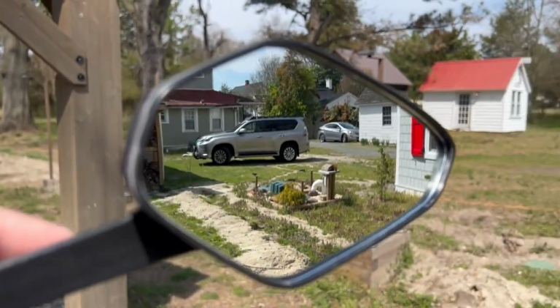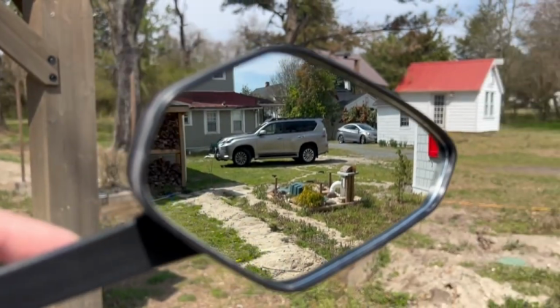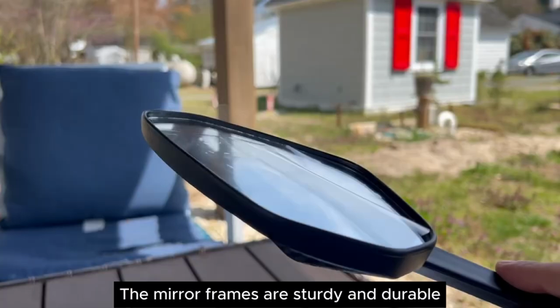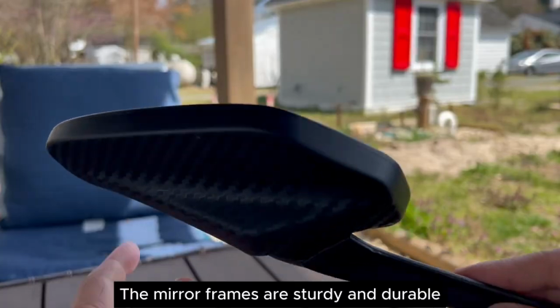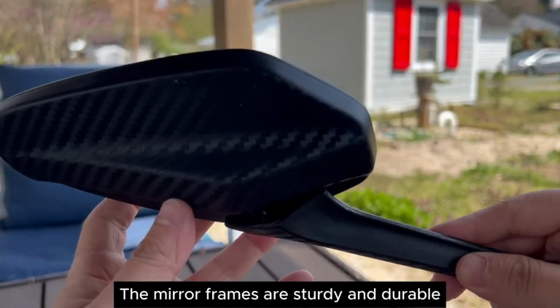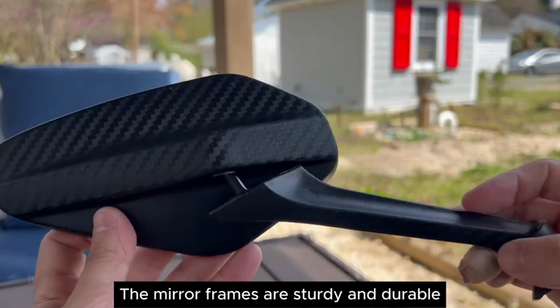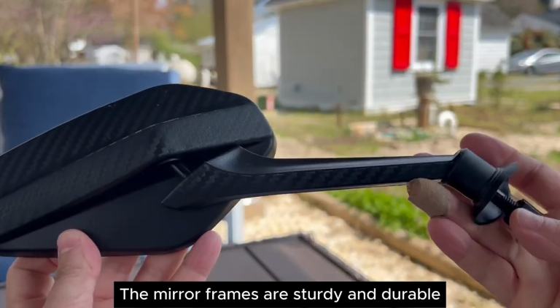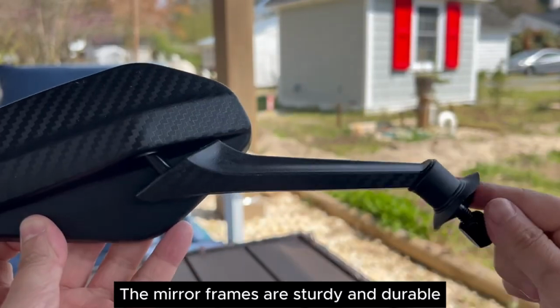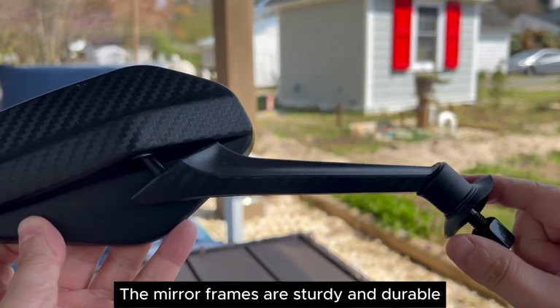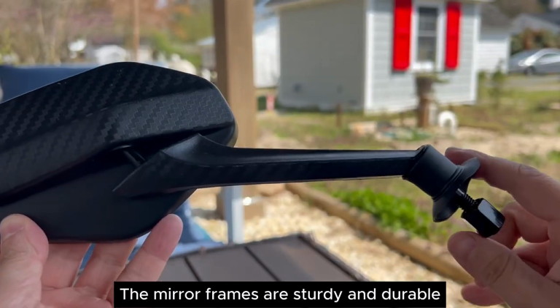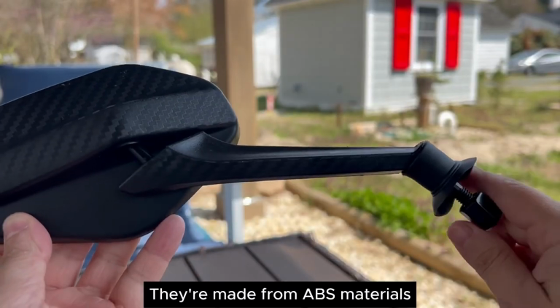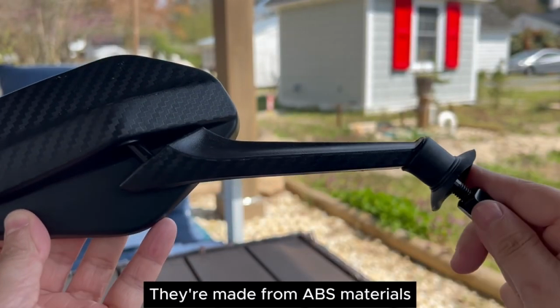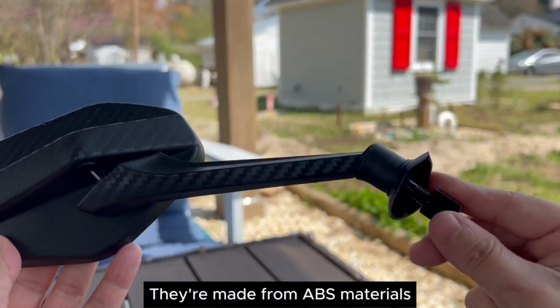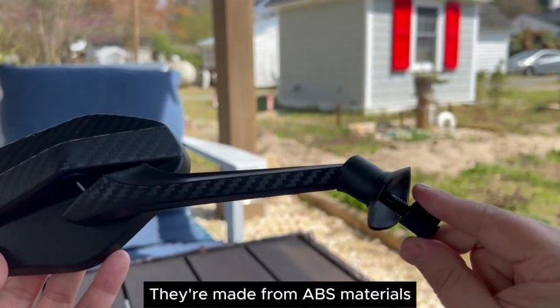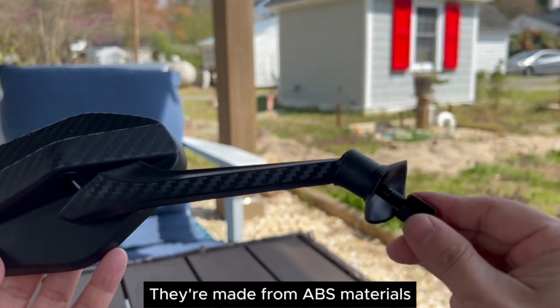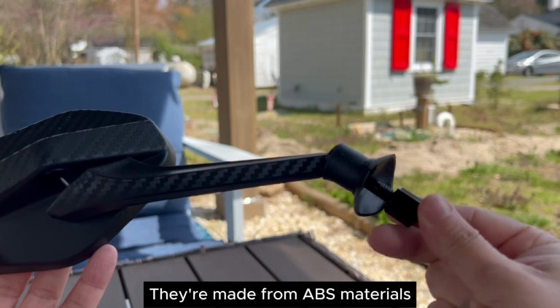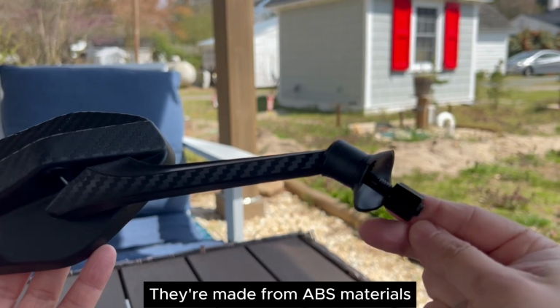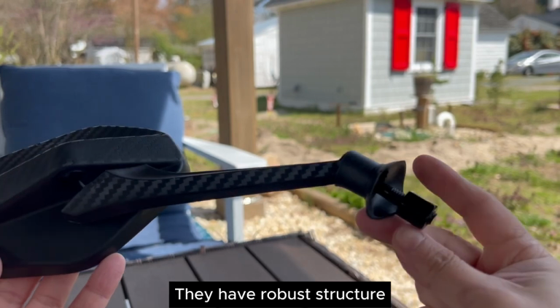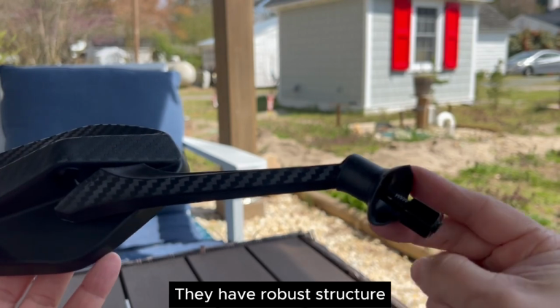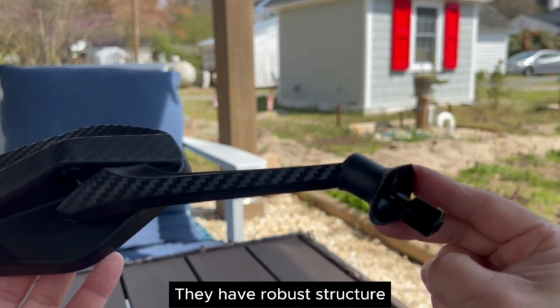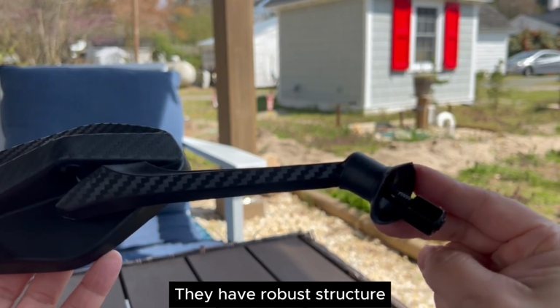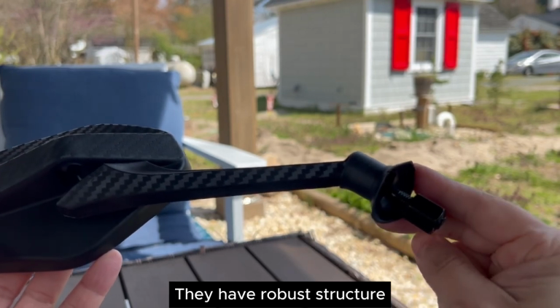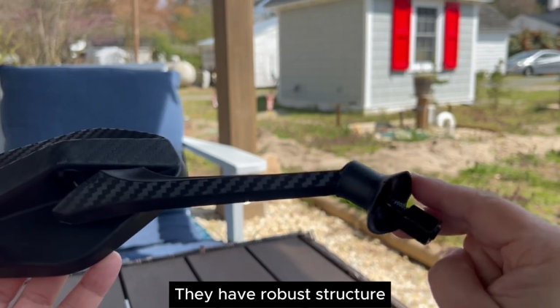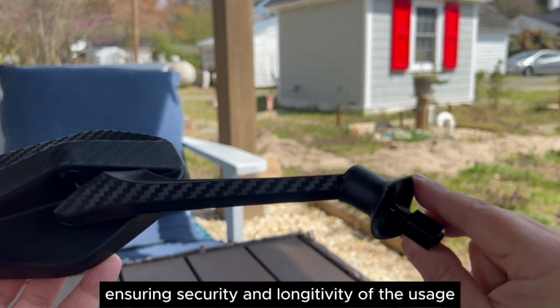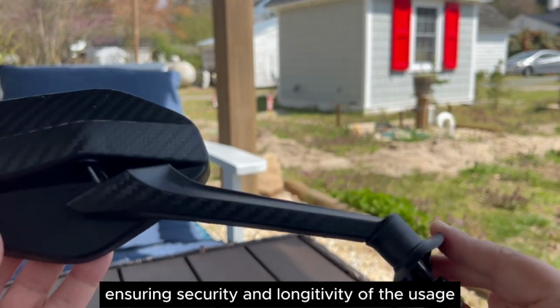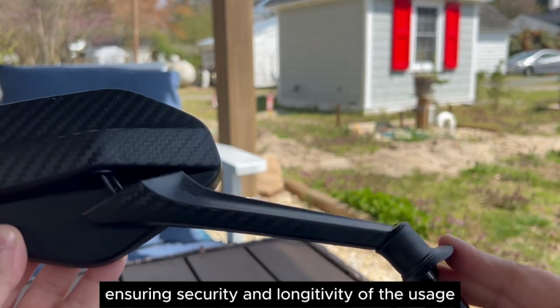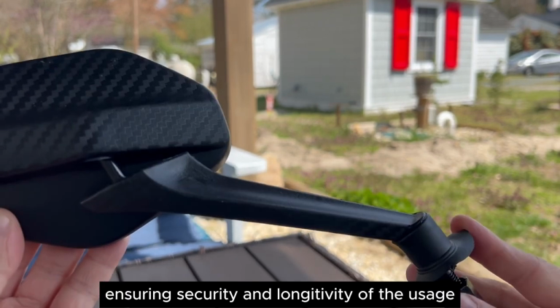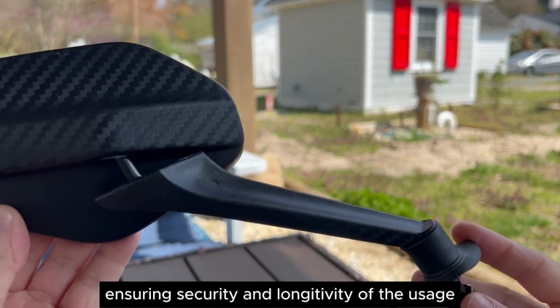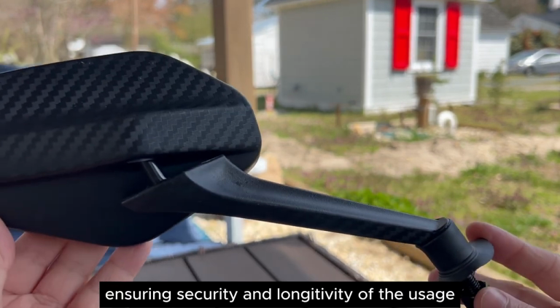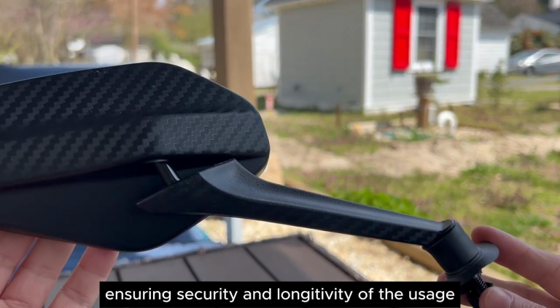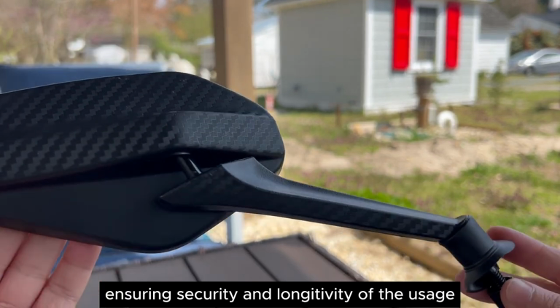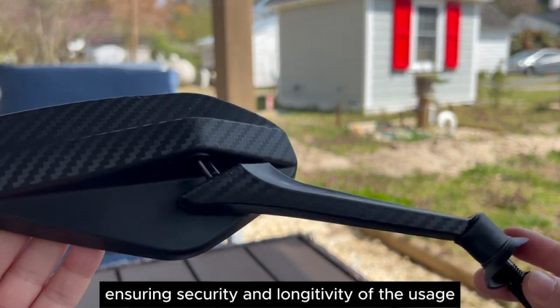The mirror frames are sturdy and durable. They are made from ABS materials and have a robust structure, ensuring security and longevity of usage.